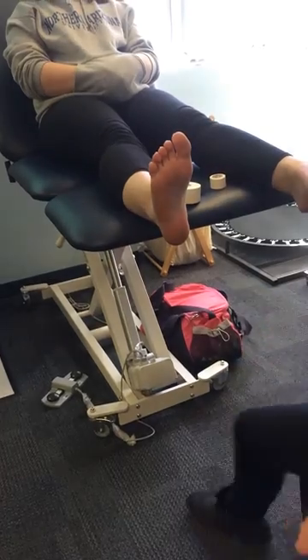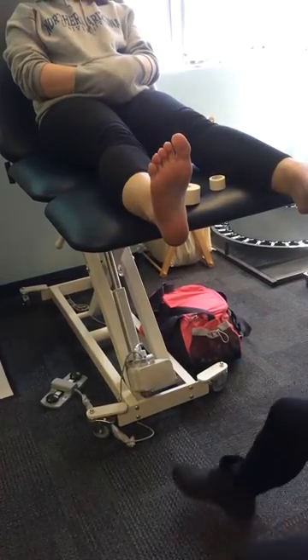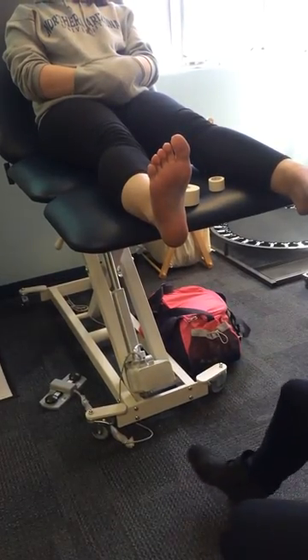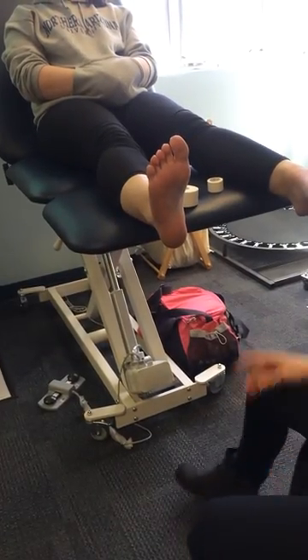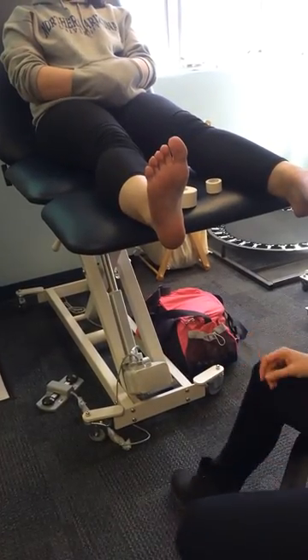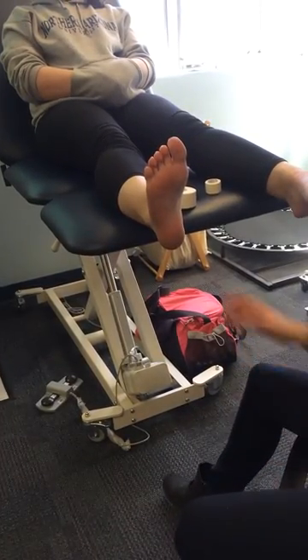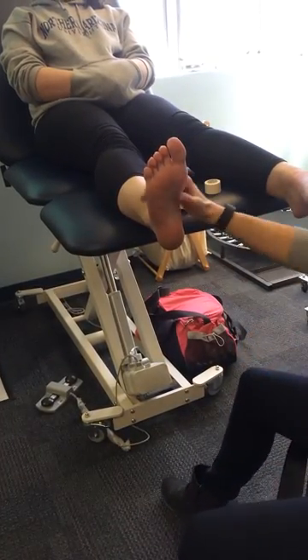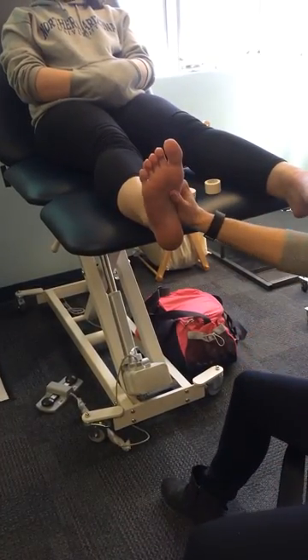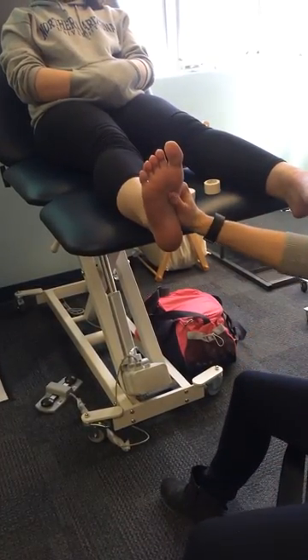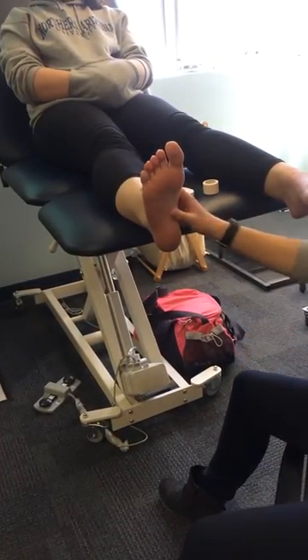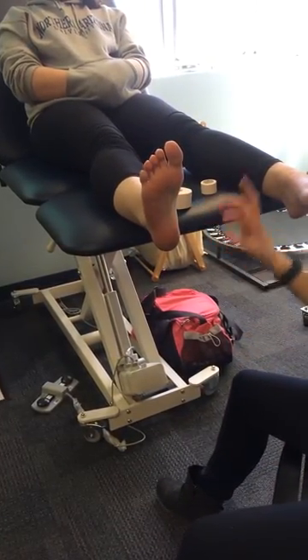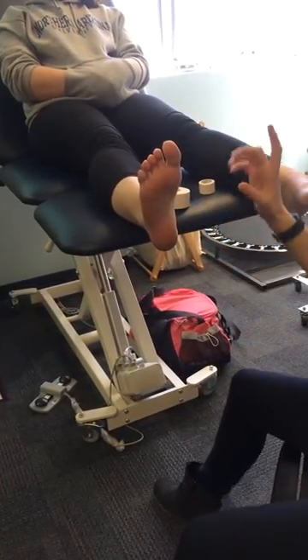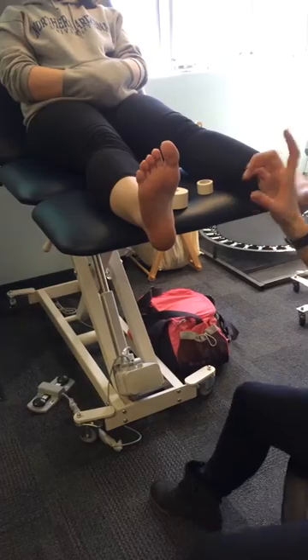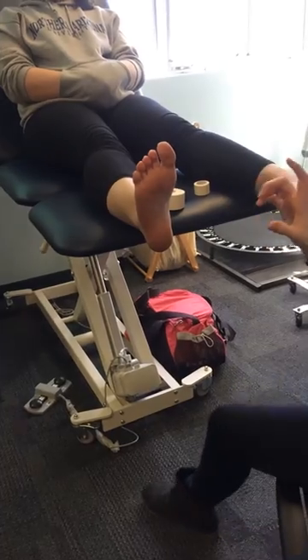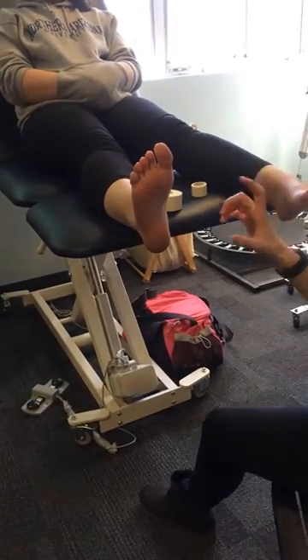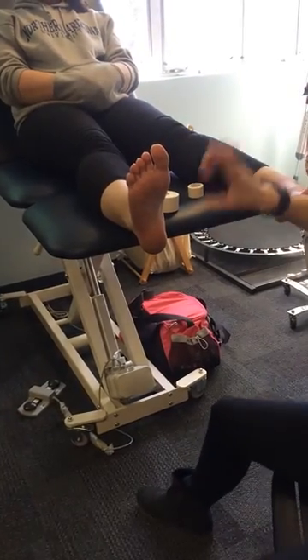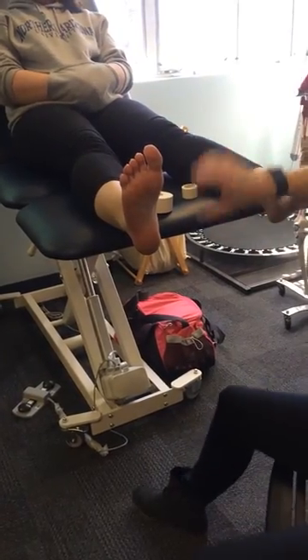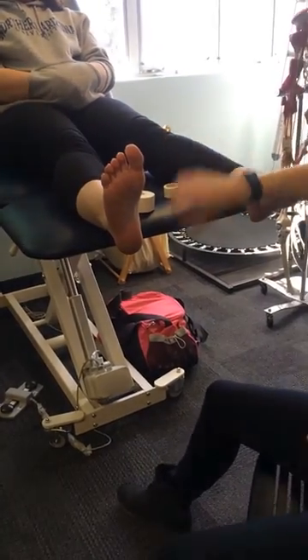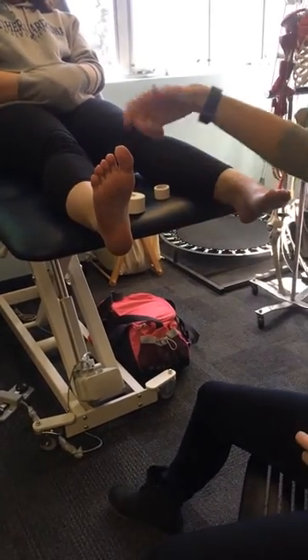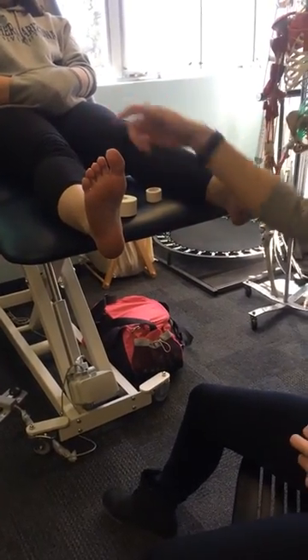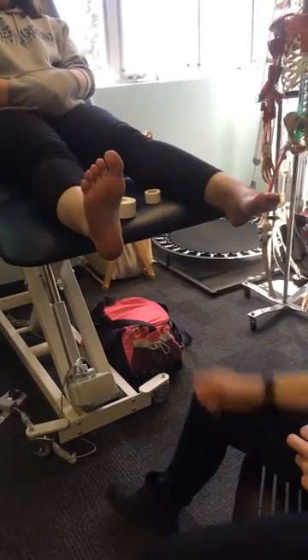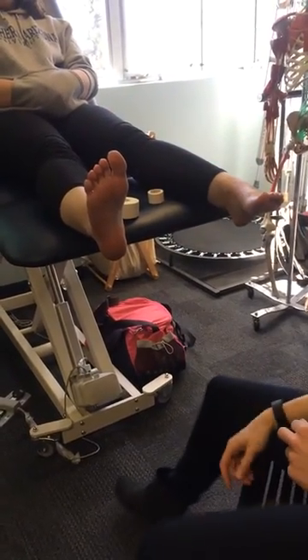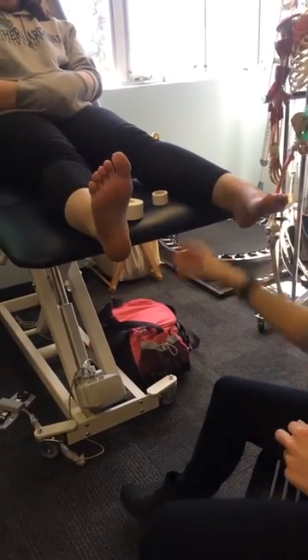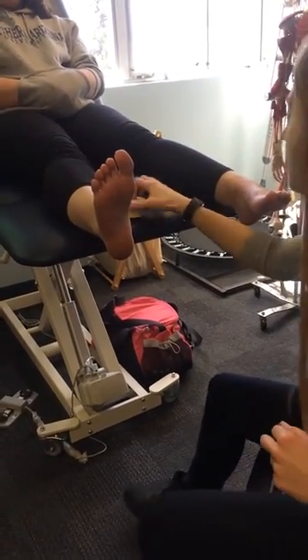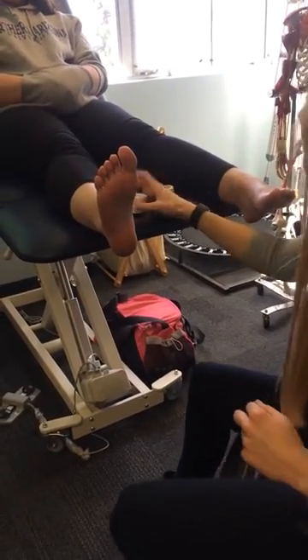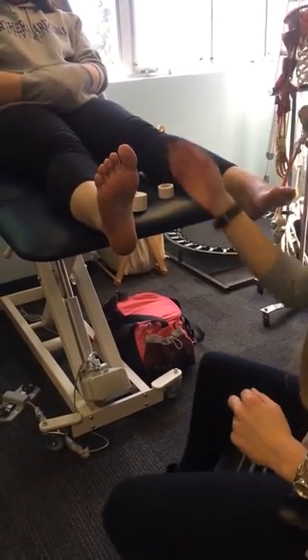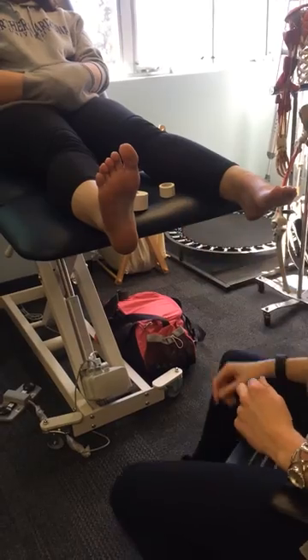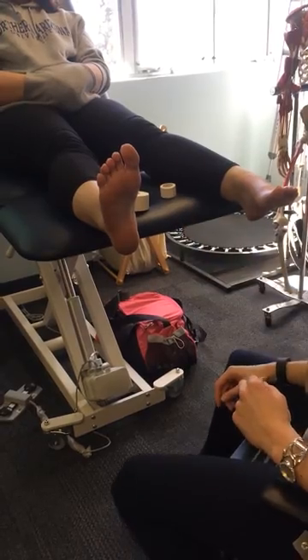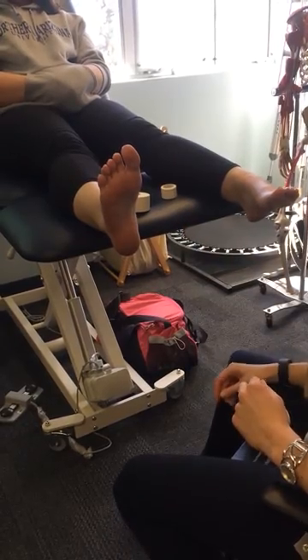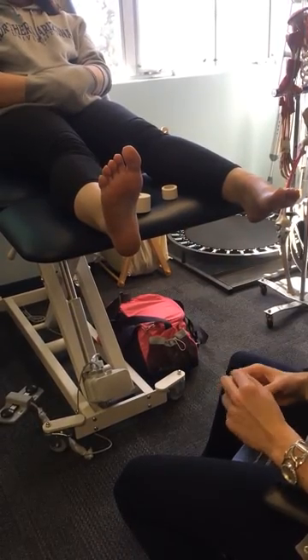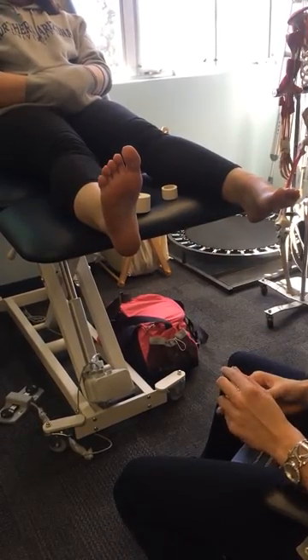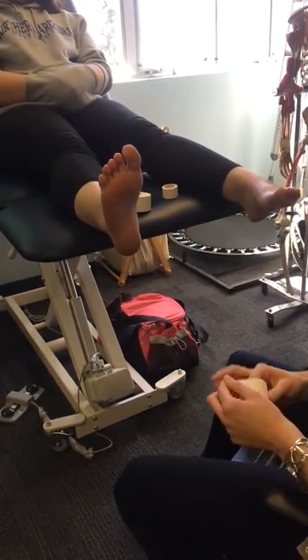This is a longitudinal tape job to support the arch. What you would do first is use an adhering spray — you would spray the foot, as it makes the tape stick a little better. I won't do that for you so that you don't have all that sticky tape on you.